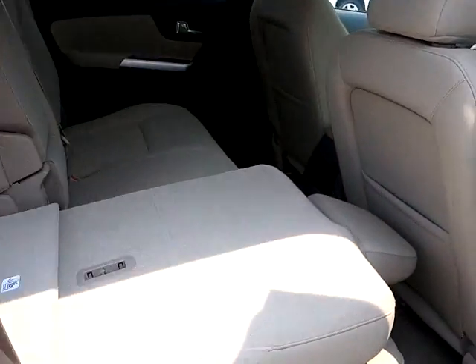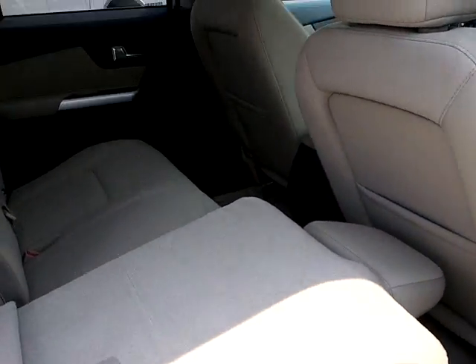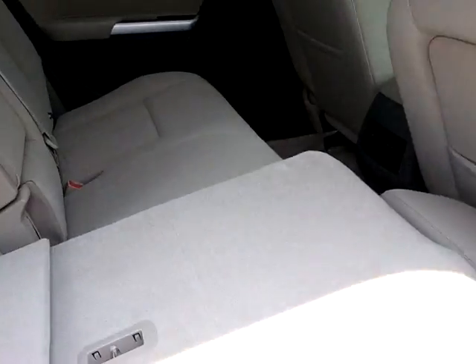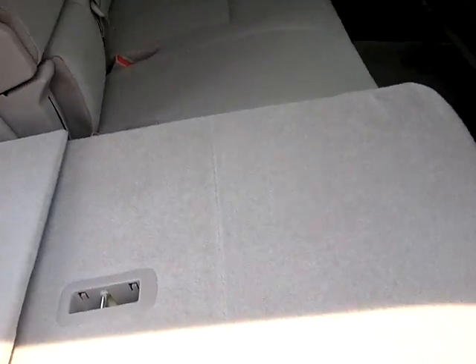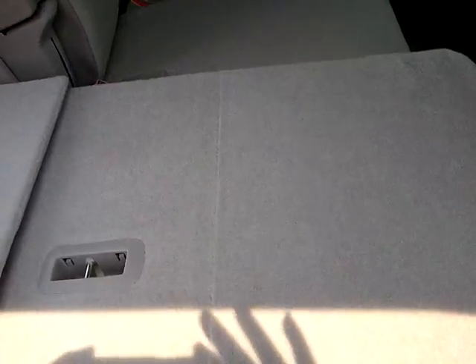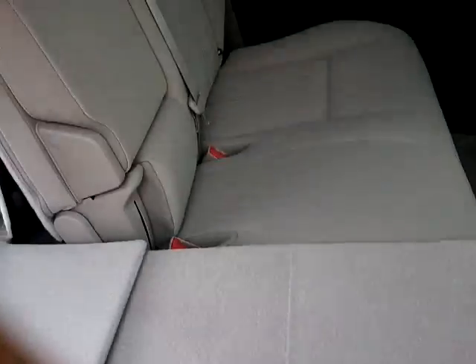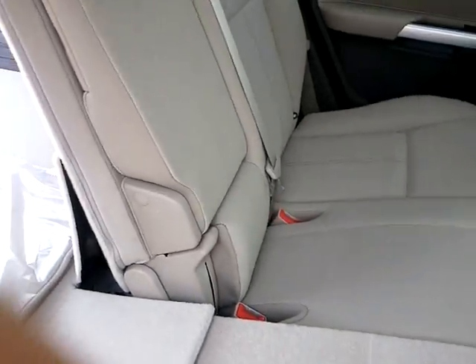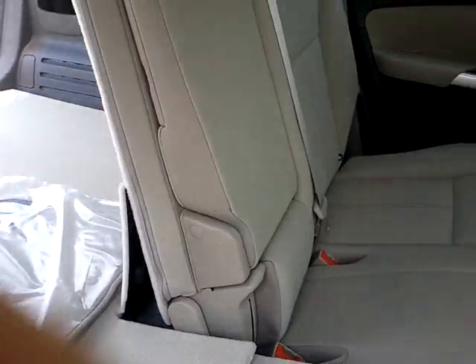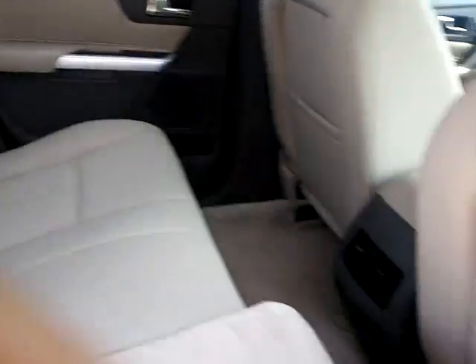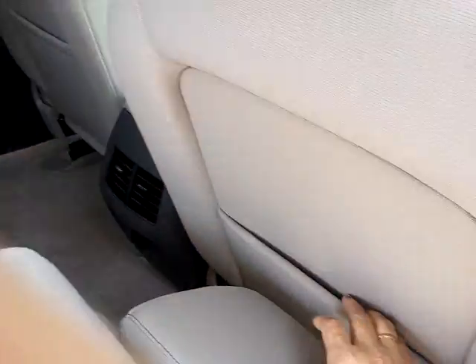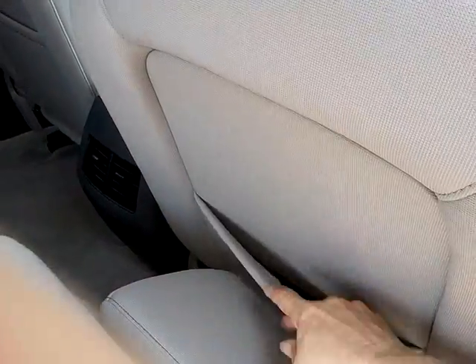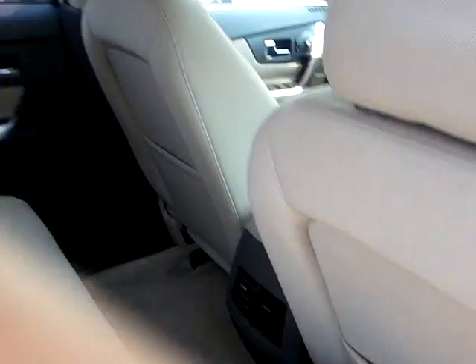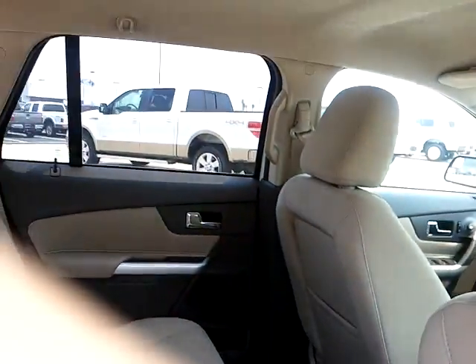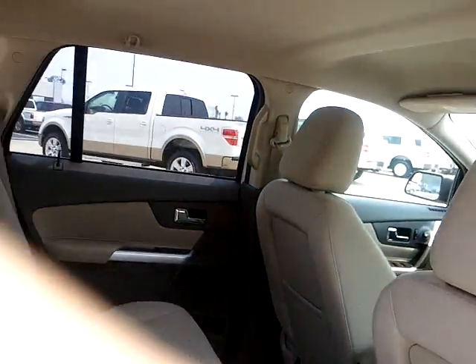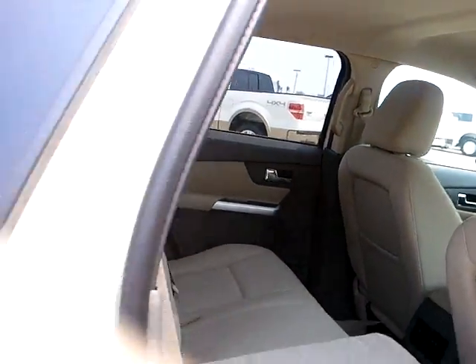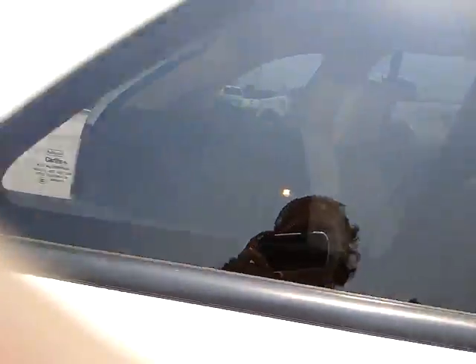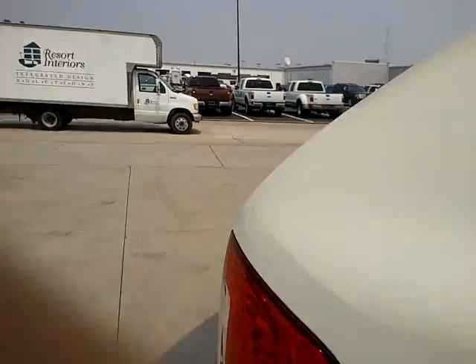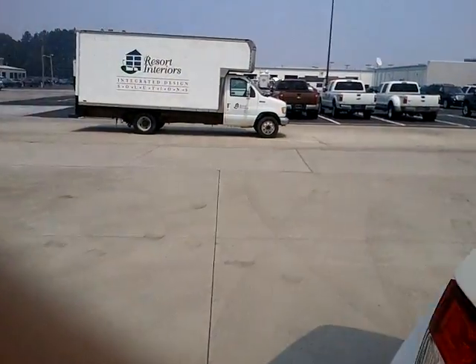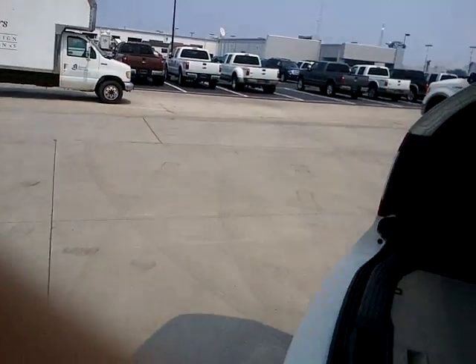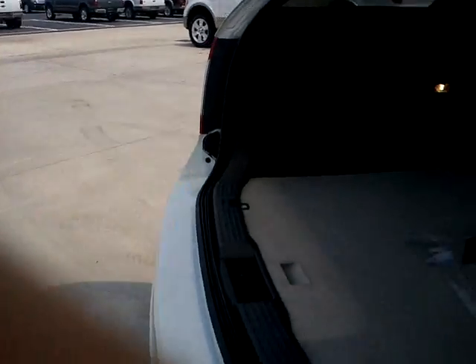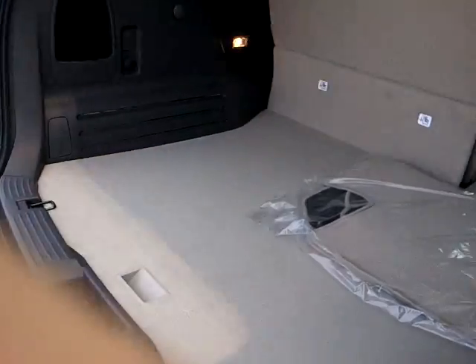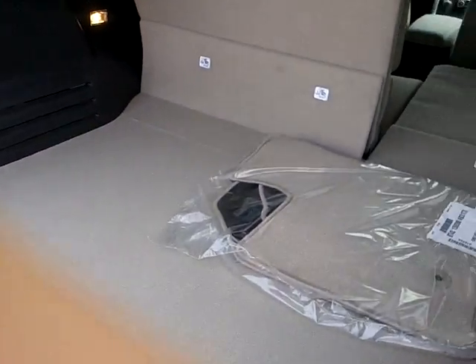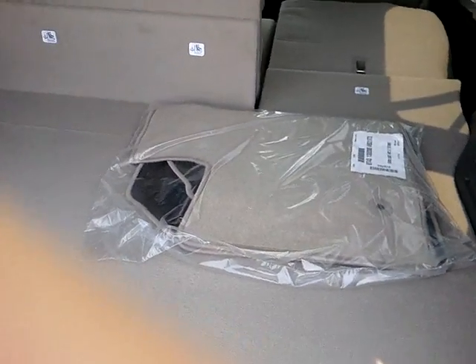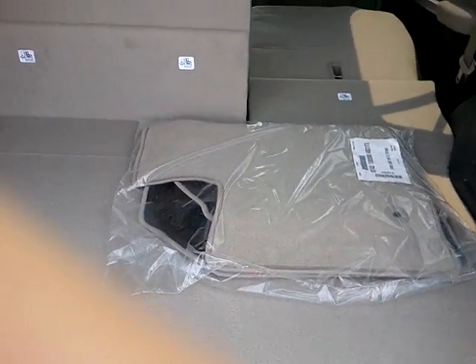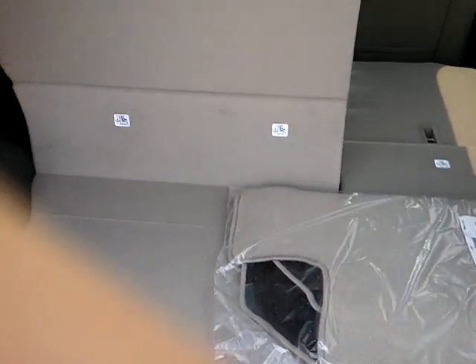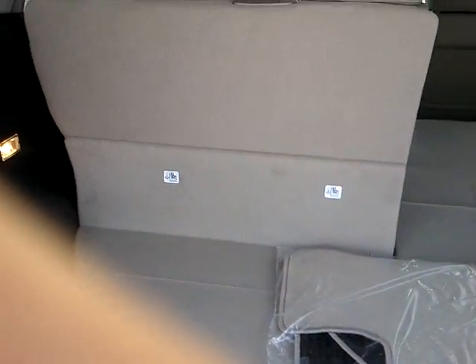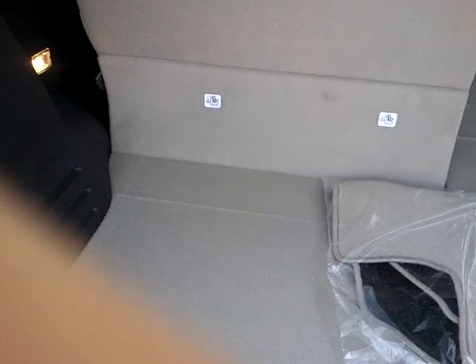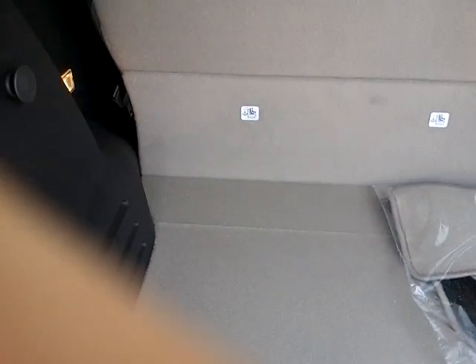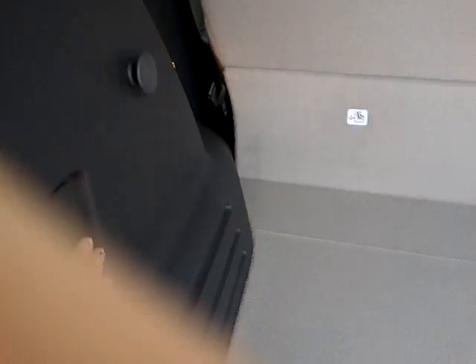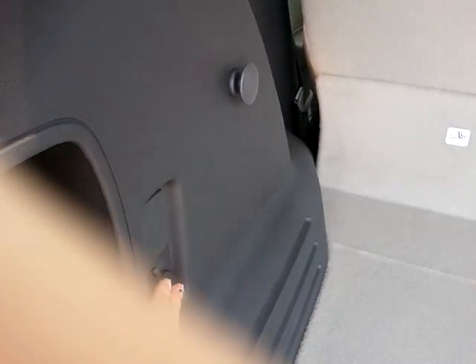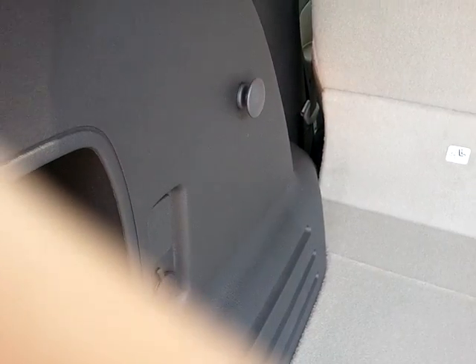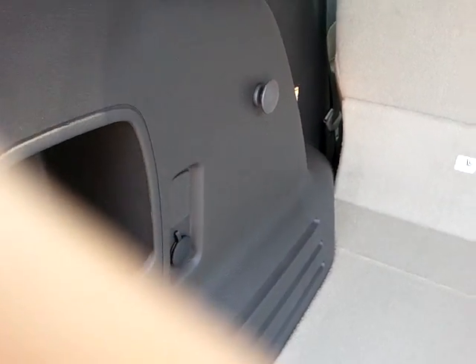You have the split fold seating in the second row here. Pockets back here. Here's a look at your cargo area. You have a 12-volt plug-in right over here.